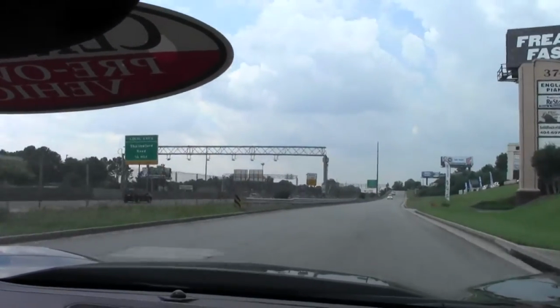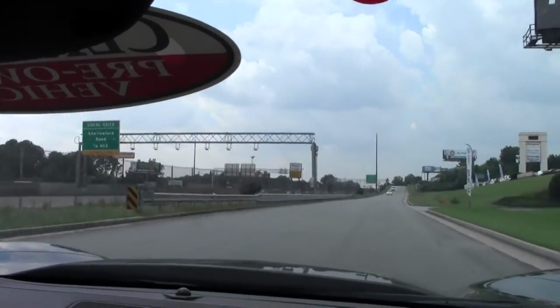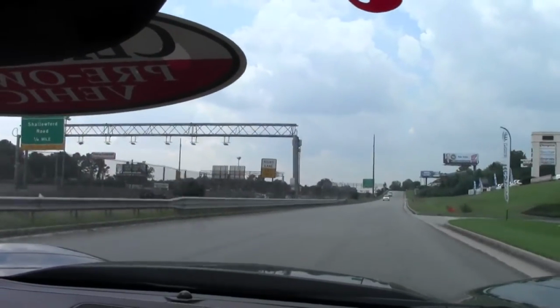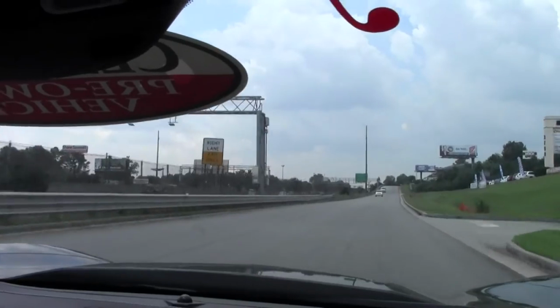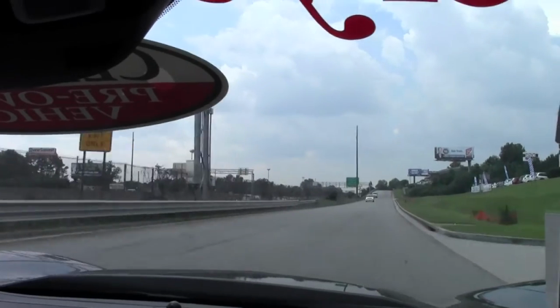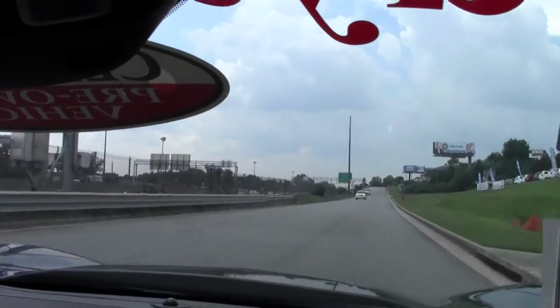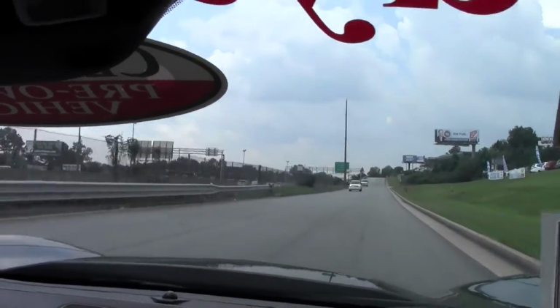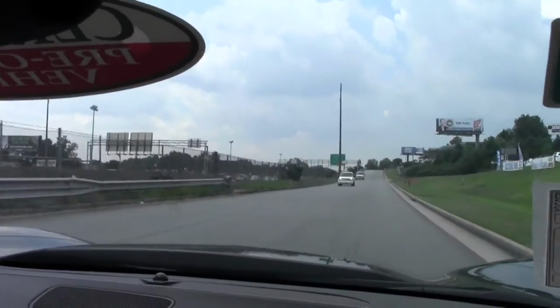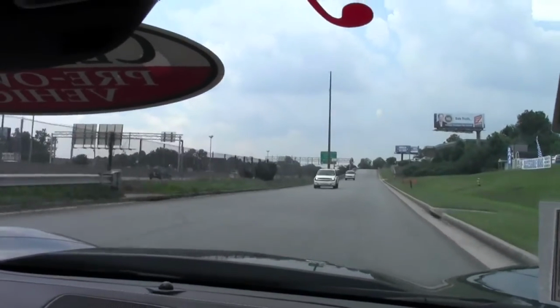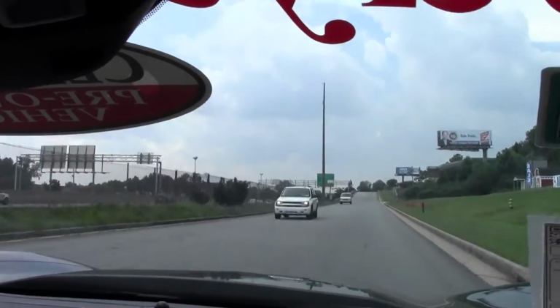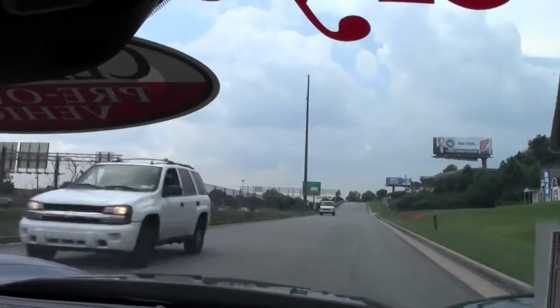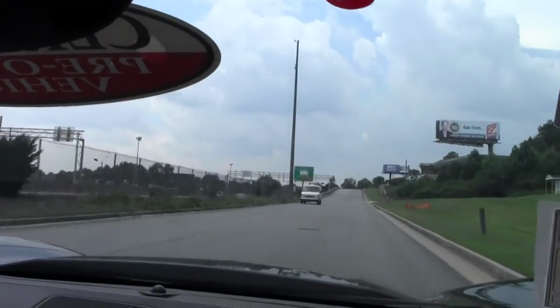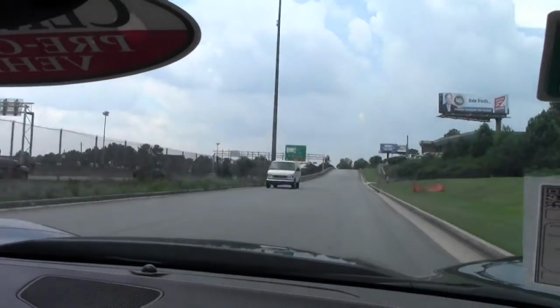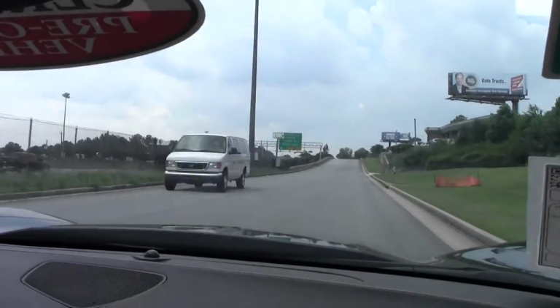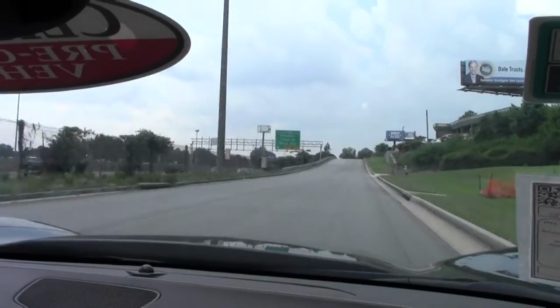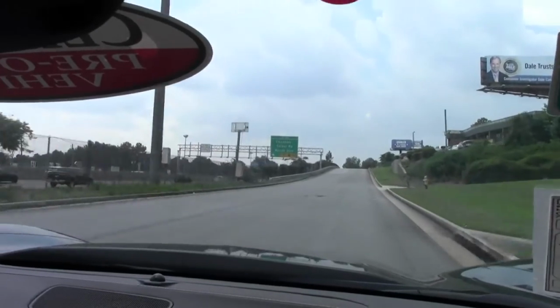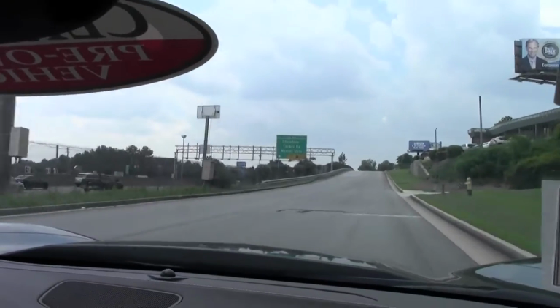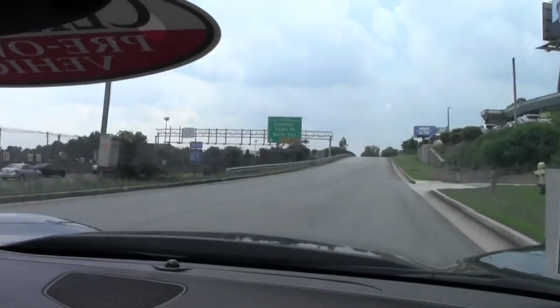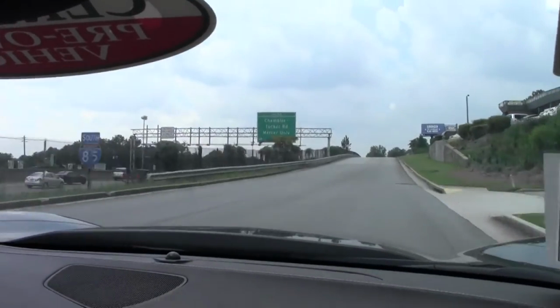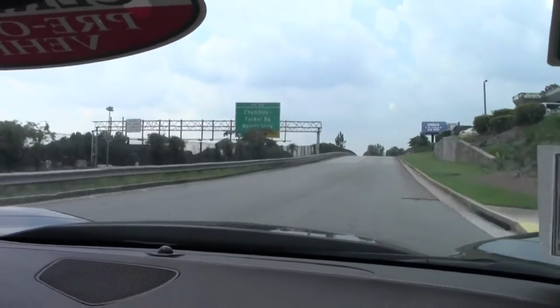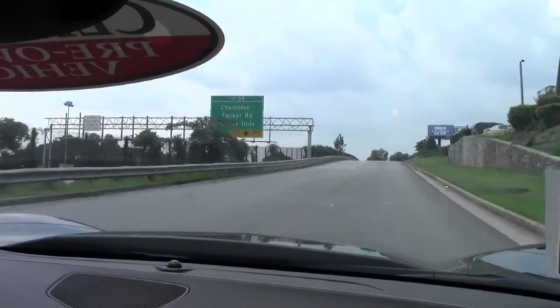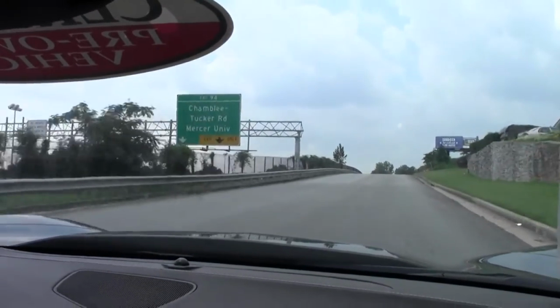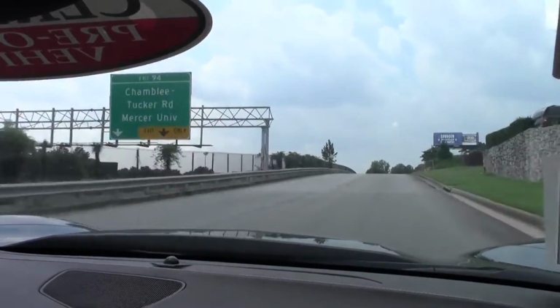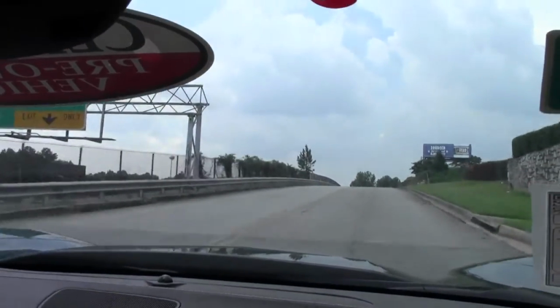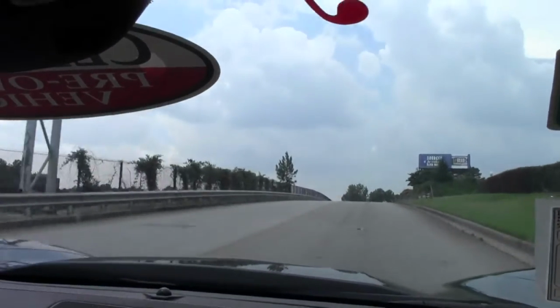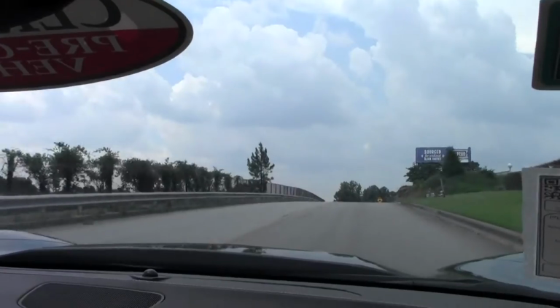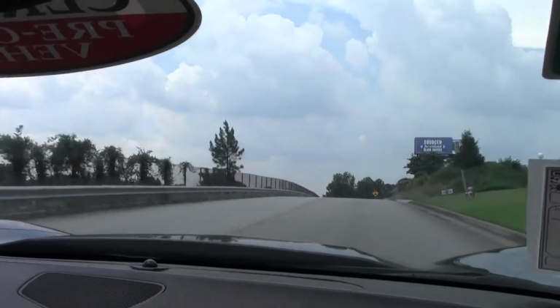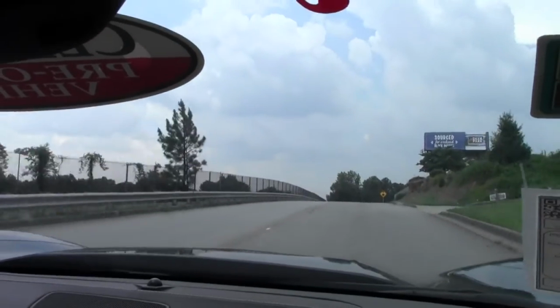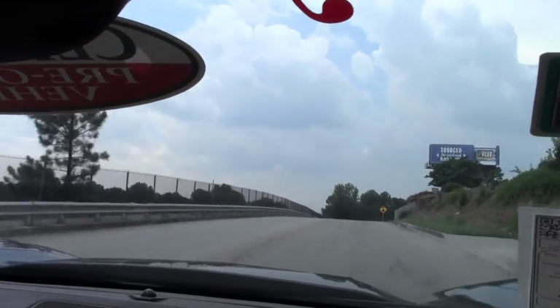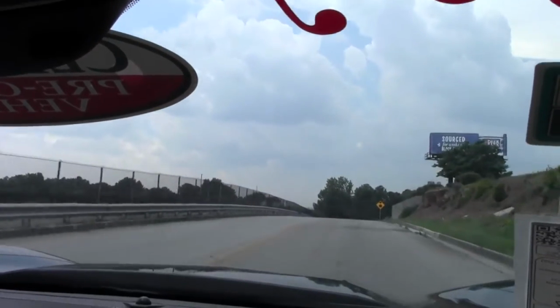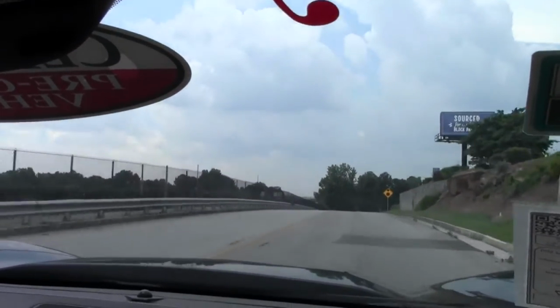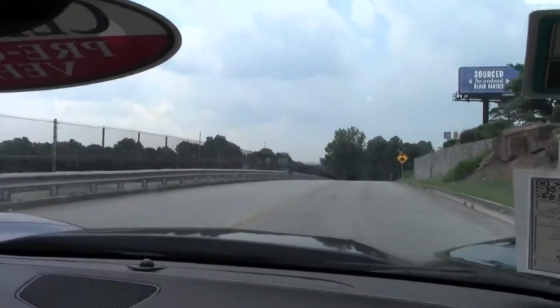If you'd like to come and test drive this car, along with any of our other inventory, please feel free to call me at 770-330-9440 or email me at ricke at buyavet.net.